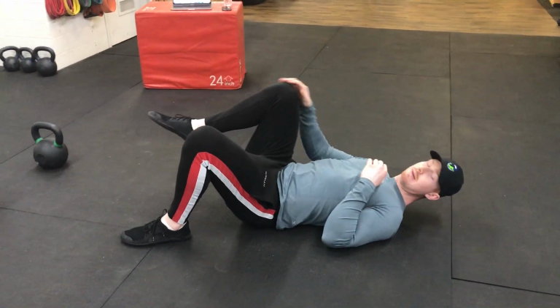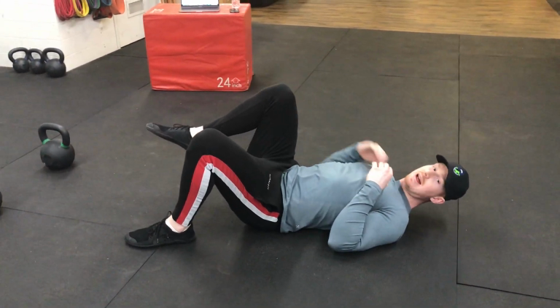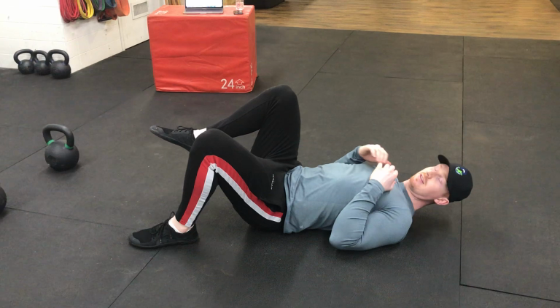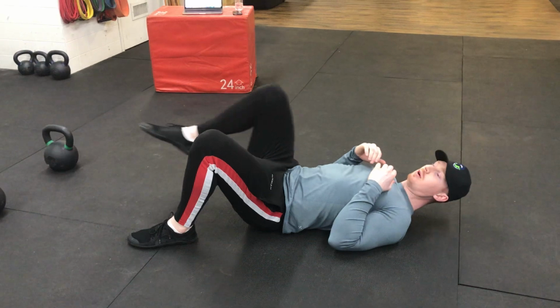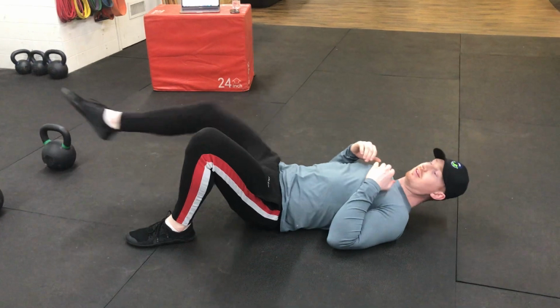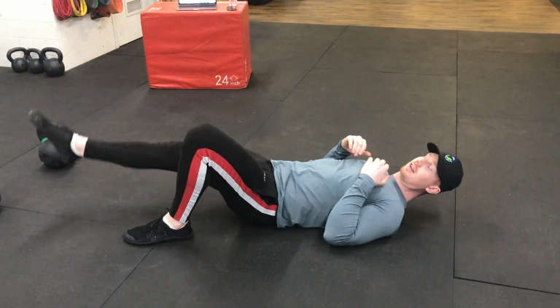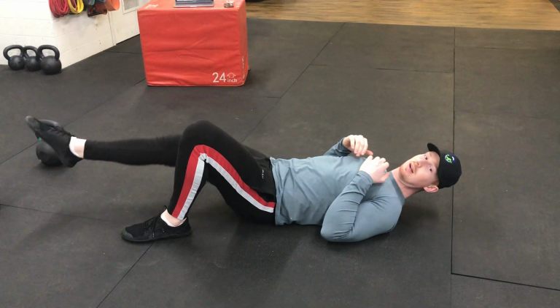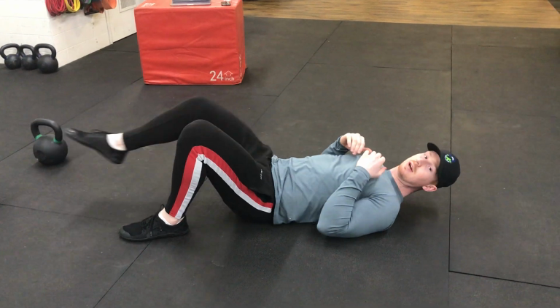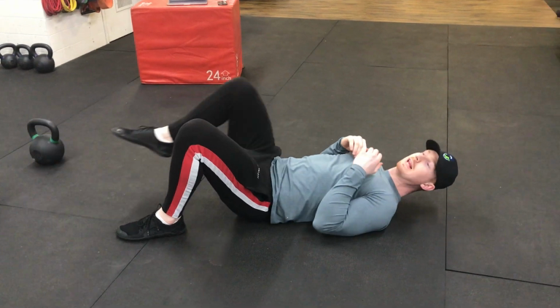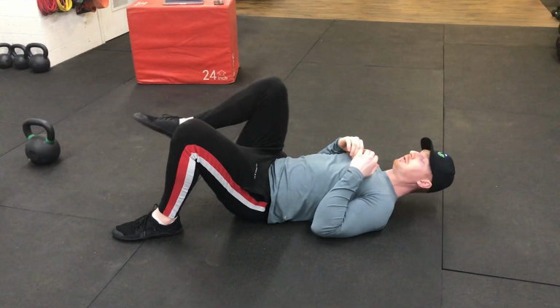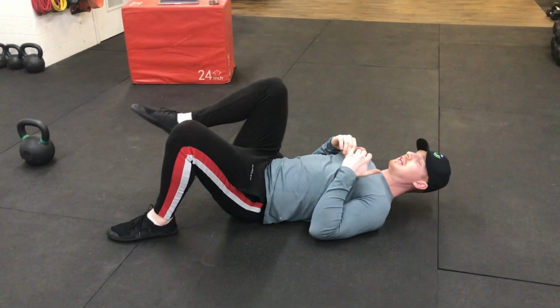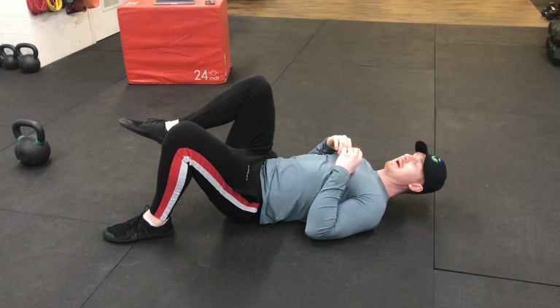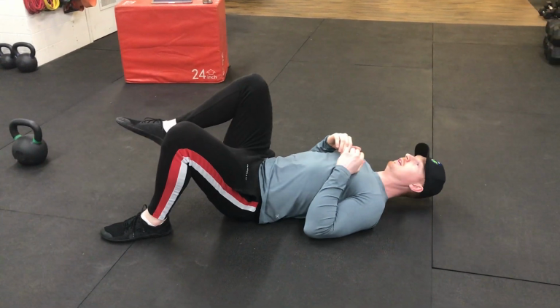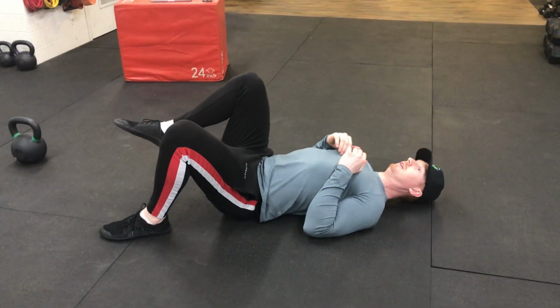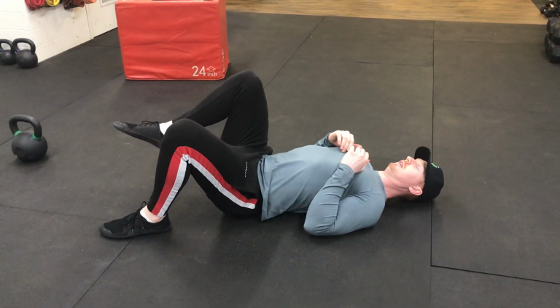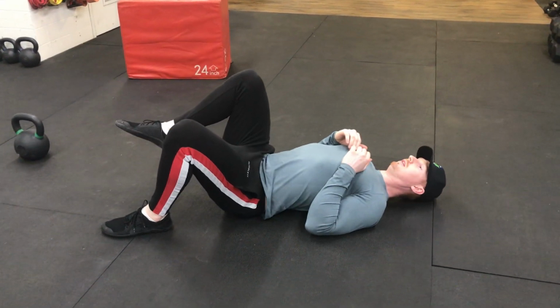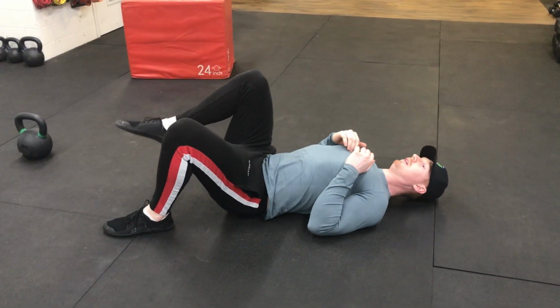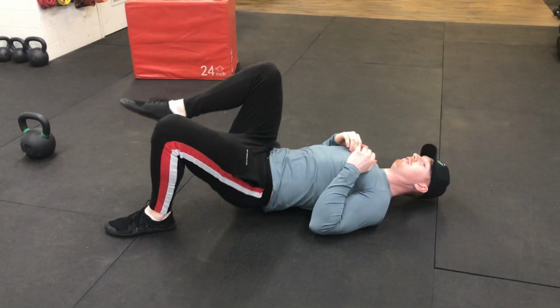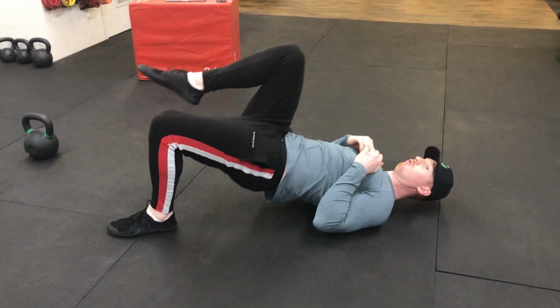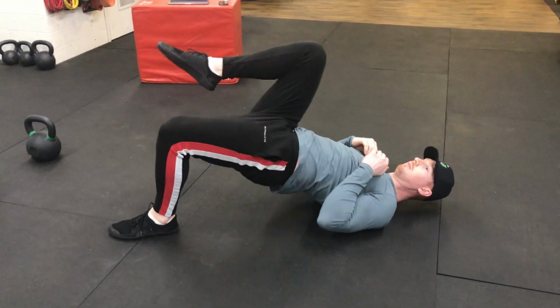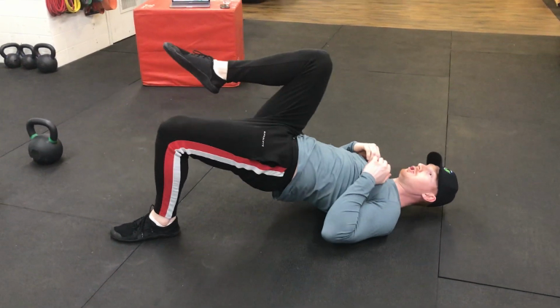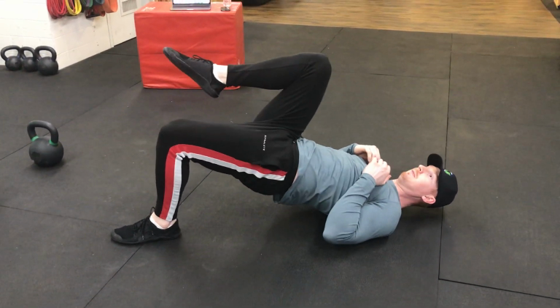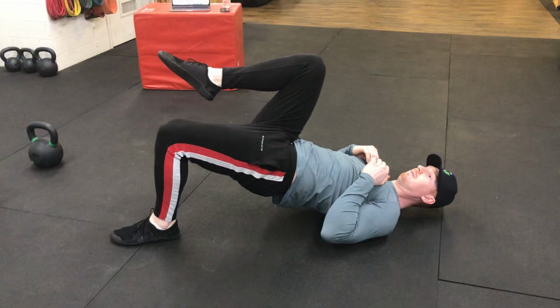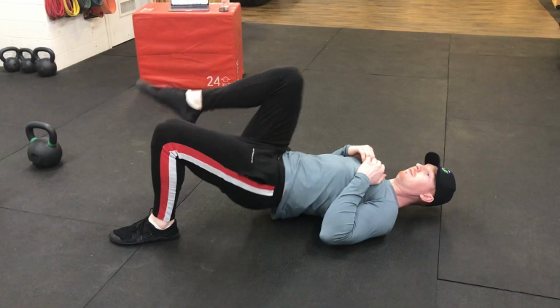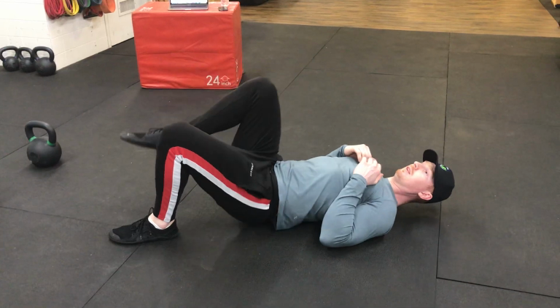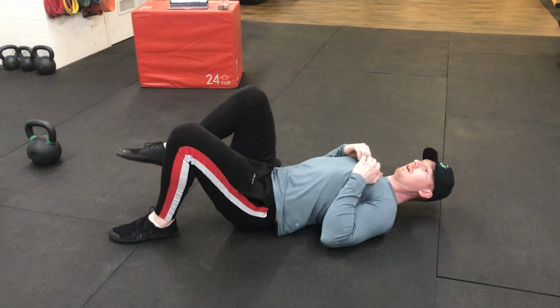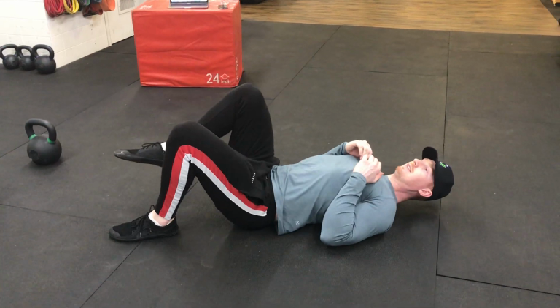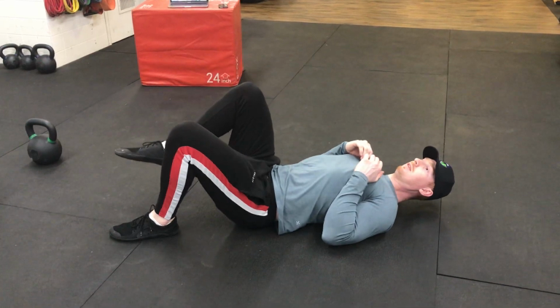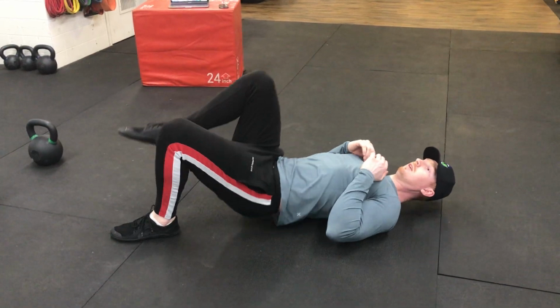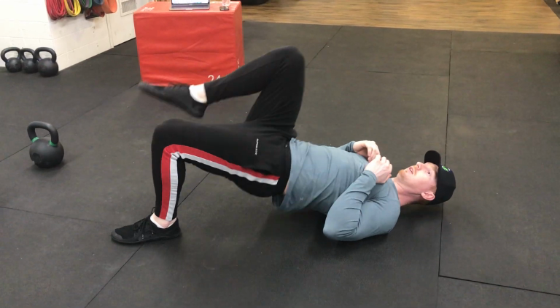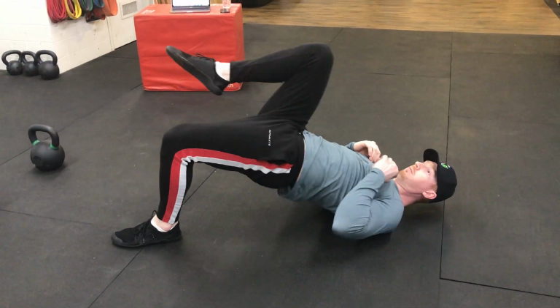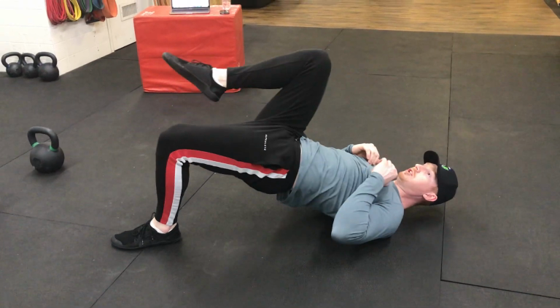We're going to keep it bent. We don't need to stick it up straight or anything, just keep it bent. And we're going to bridge. Come back down, bridge.